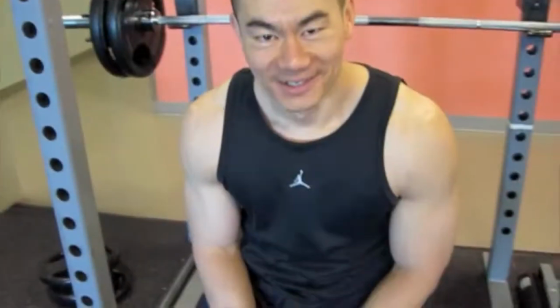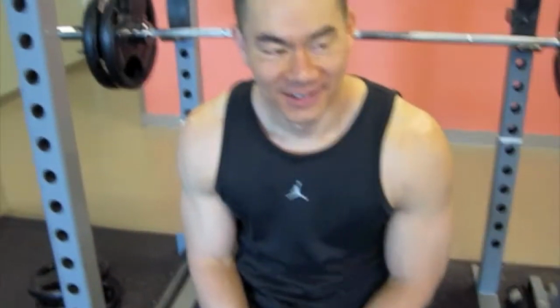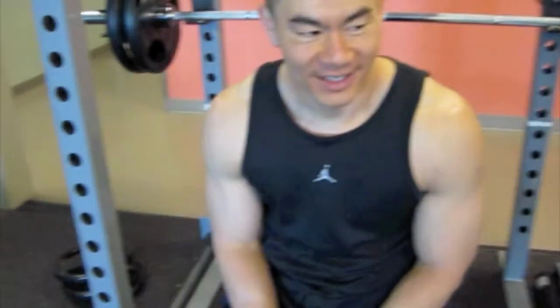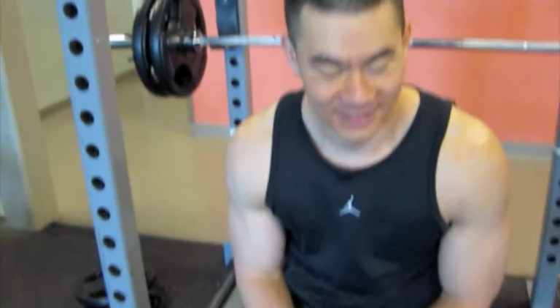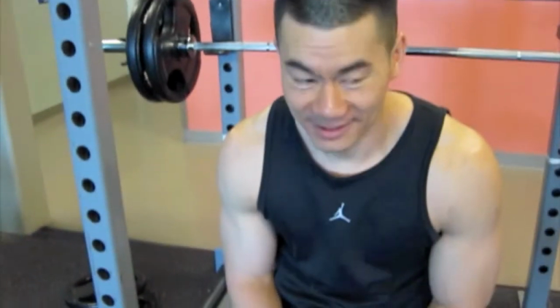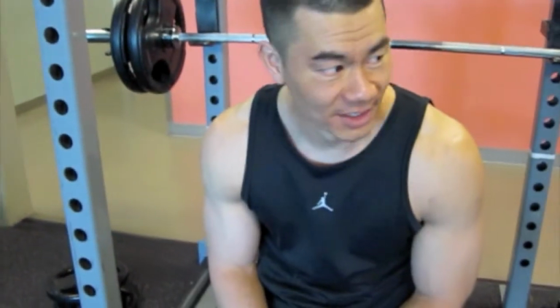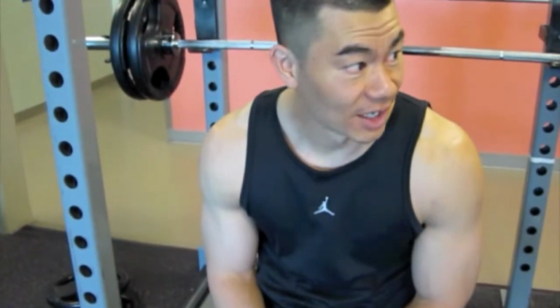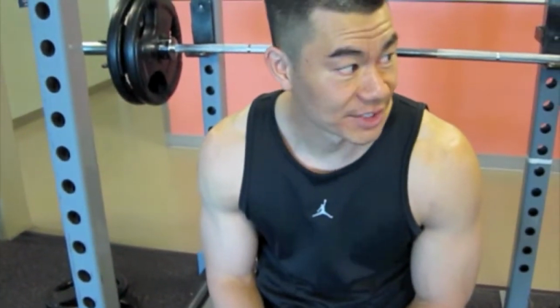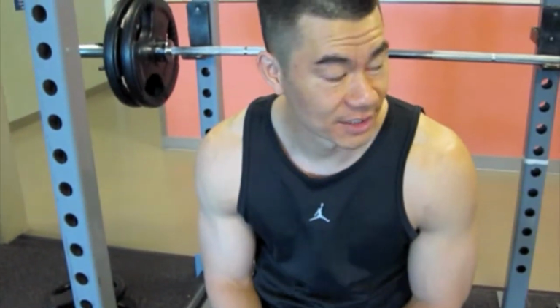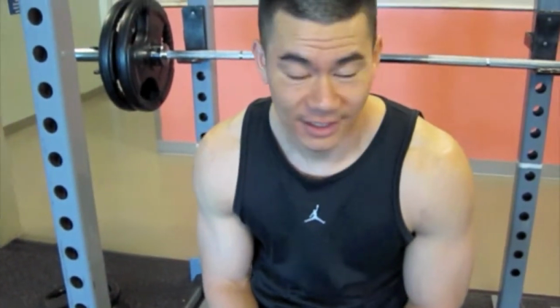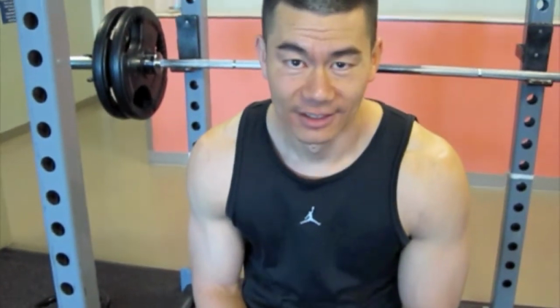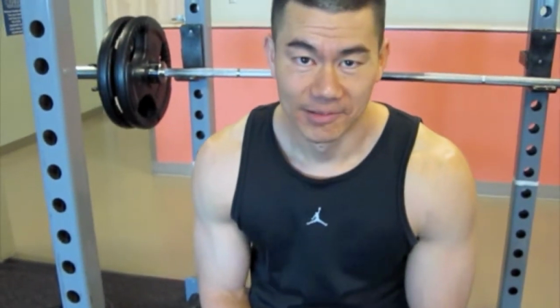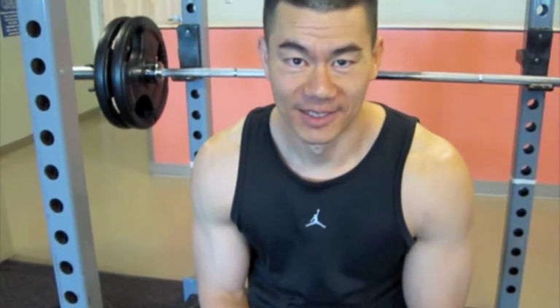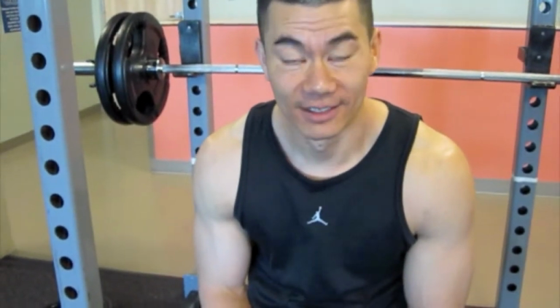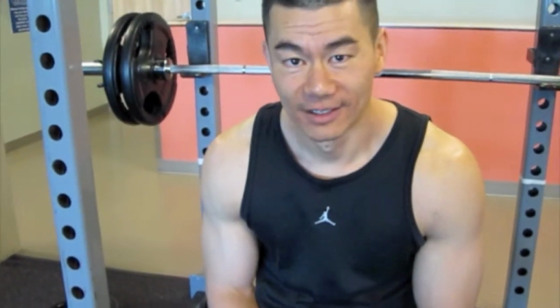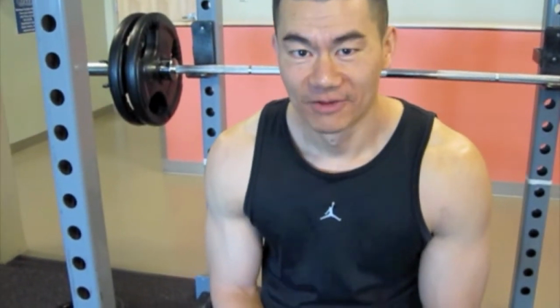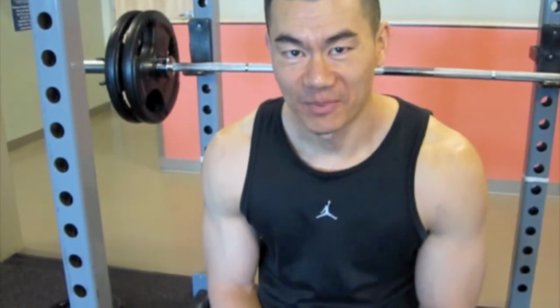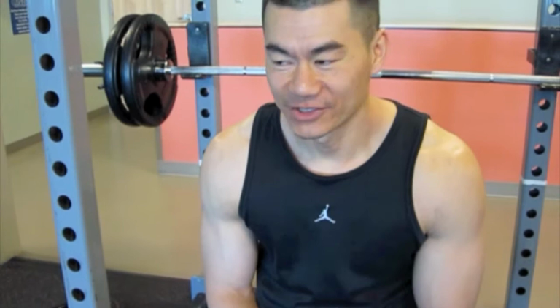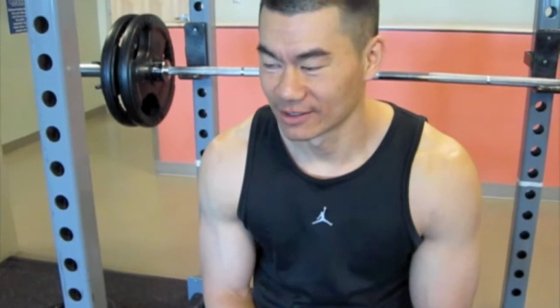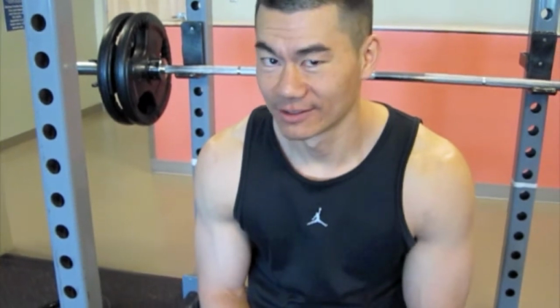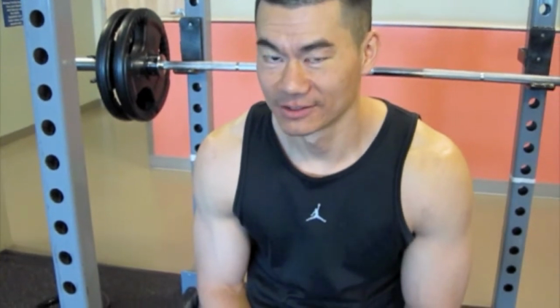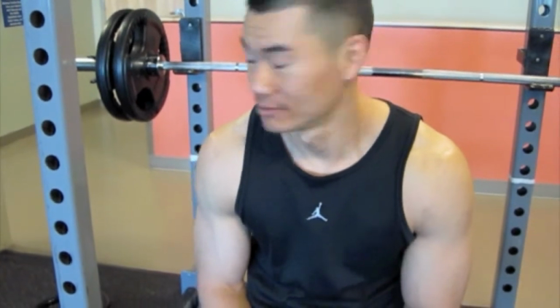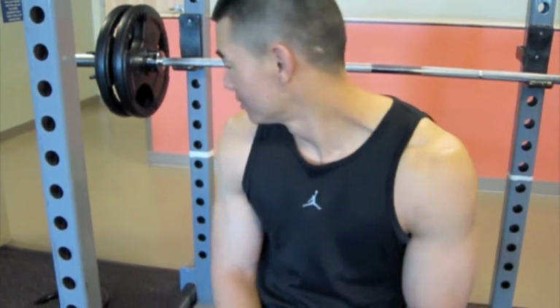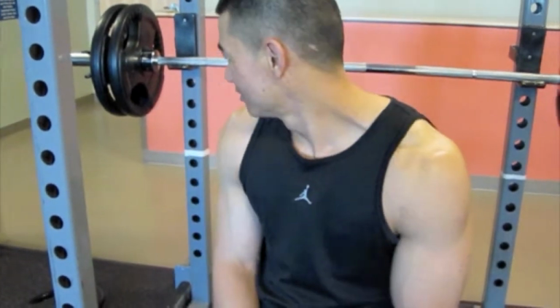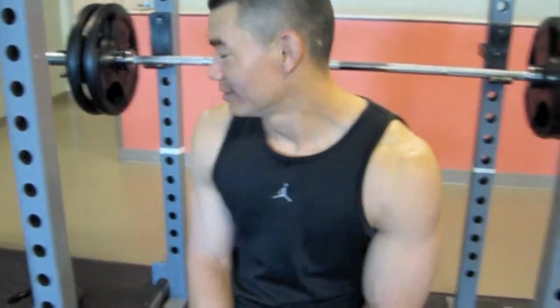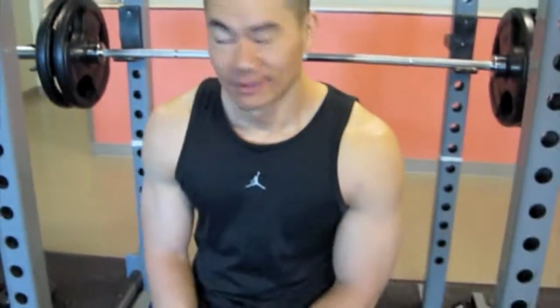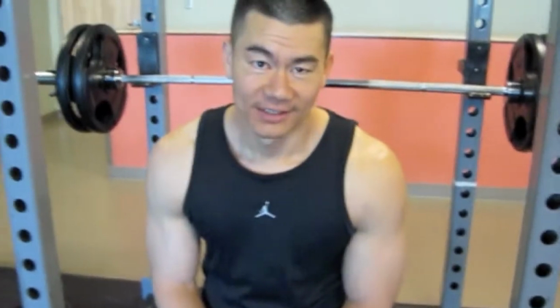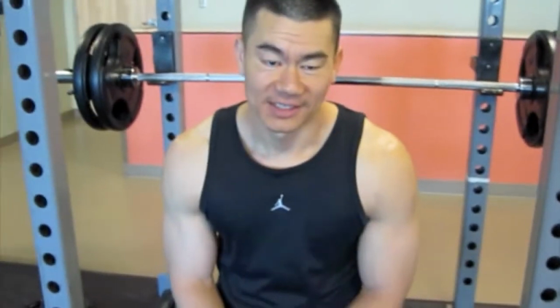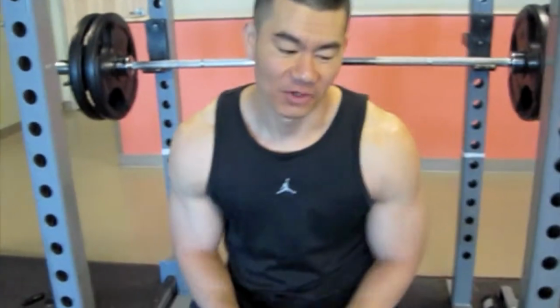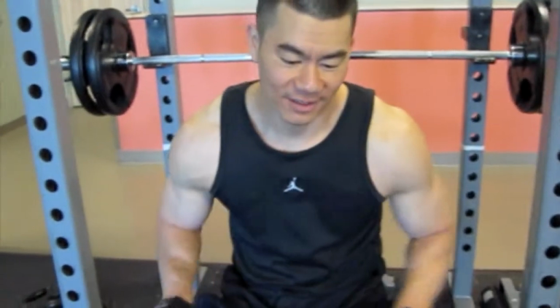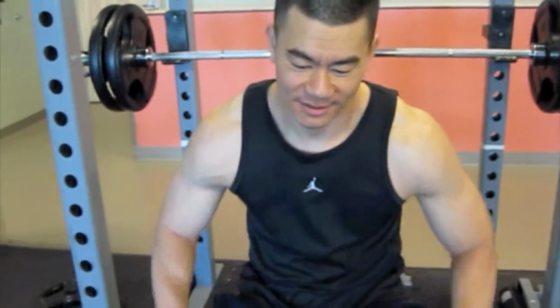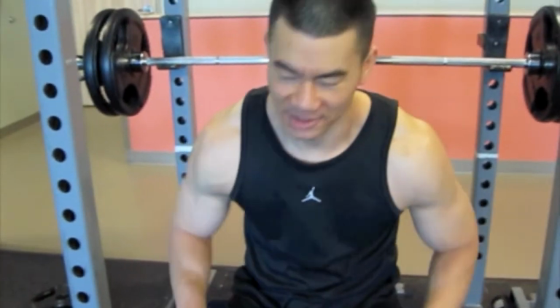All right, hundreds. Flat bench. 10-8-6-4. Here goes.